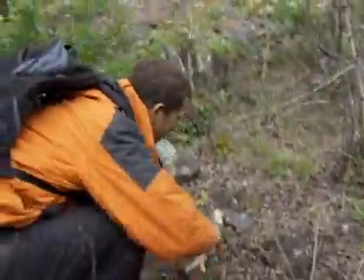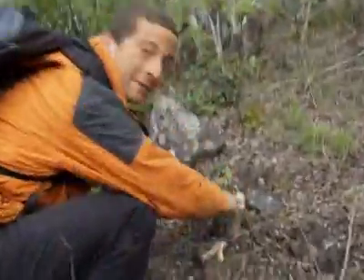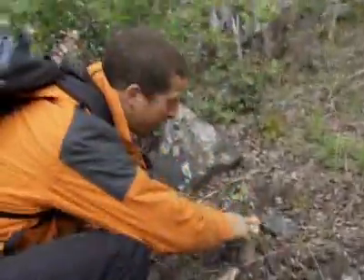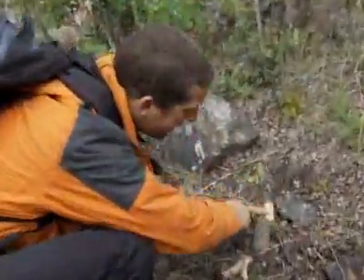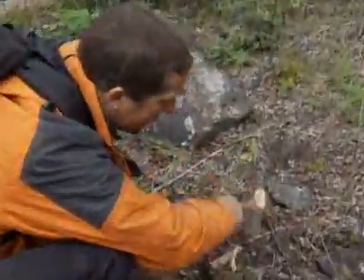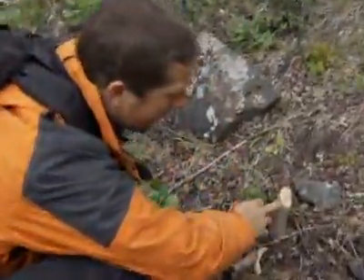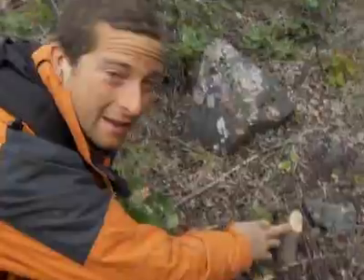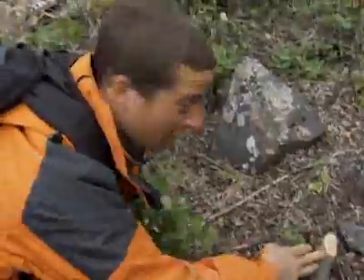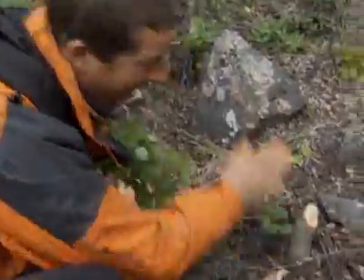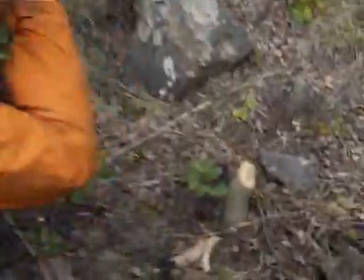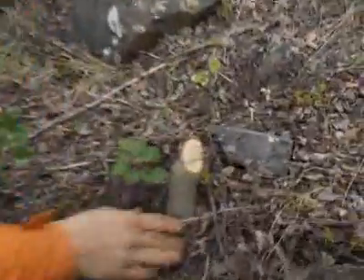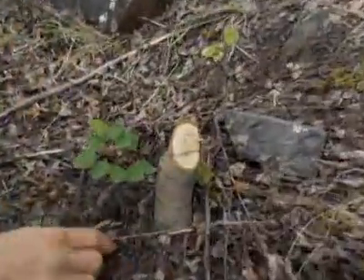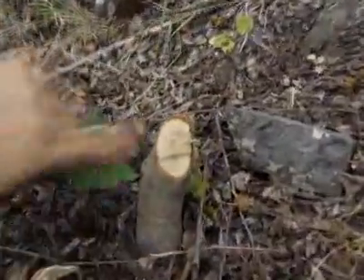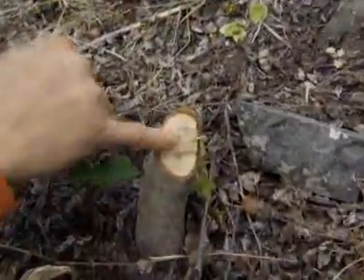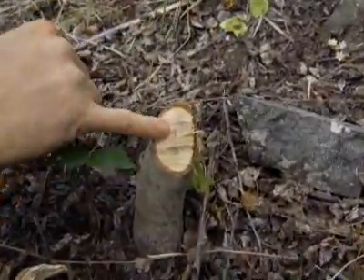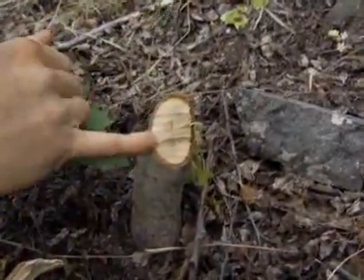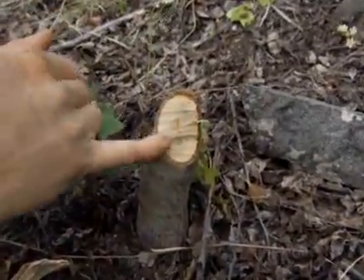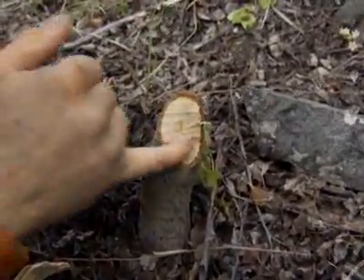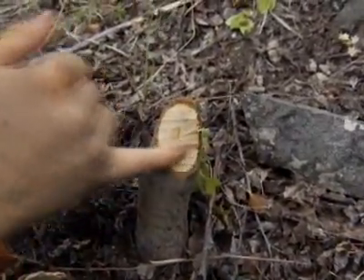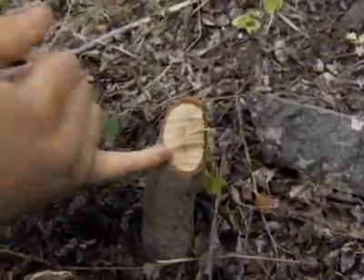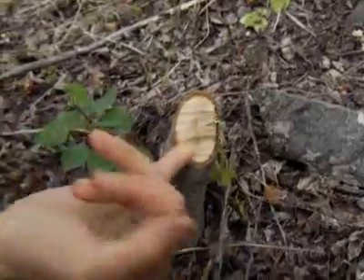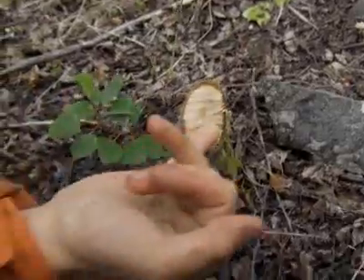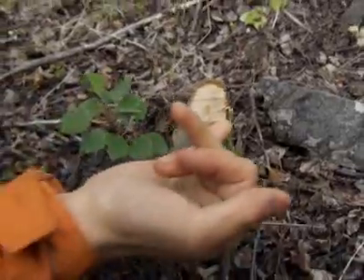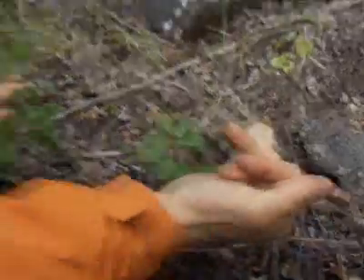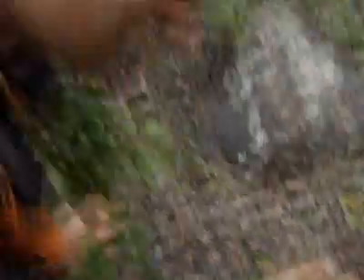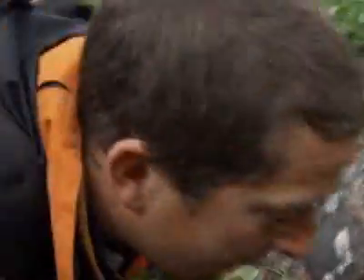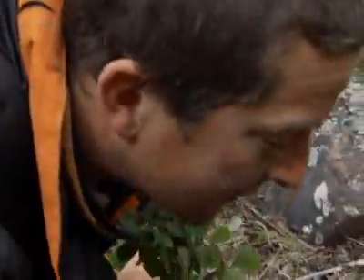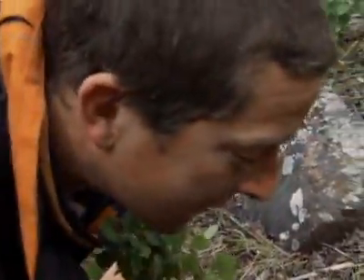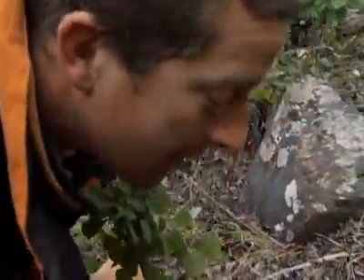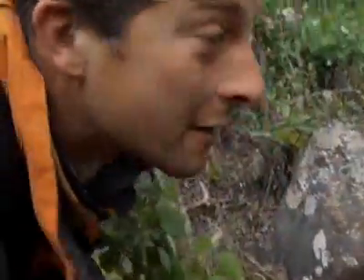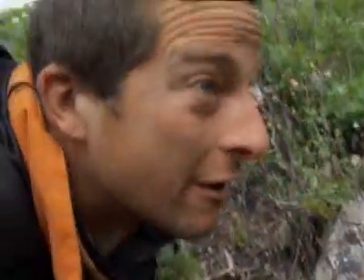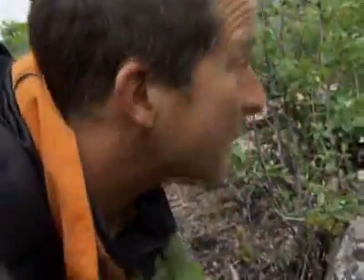This is beaver cut. Looks like an axe has just gone through it, but if you look closely you'll actually see beaver teeth marks. And this is pretty fresh.